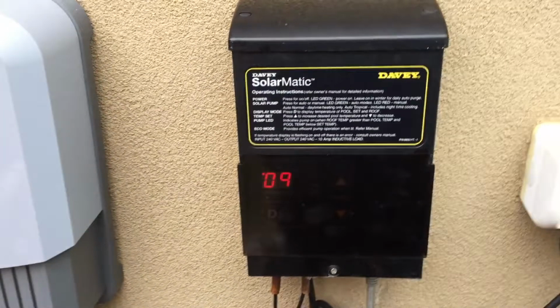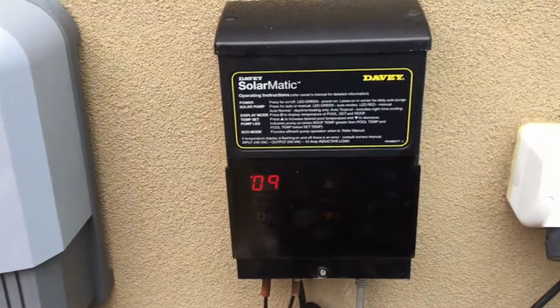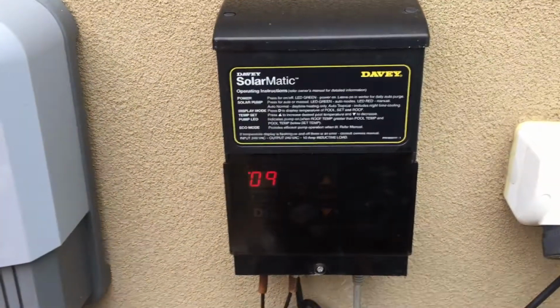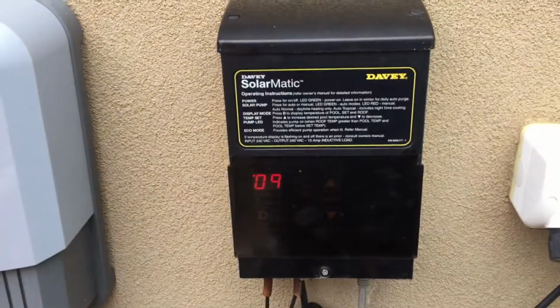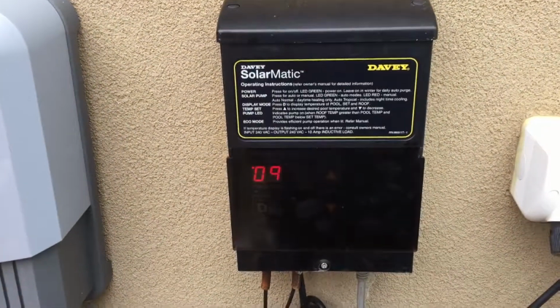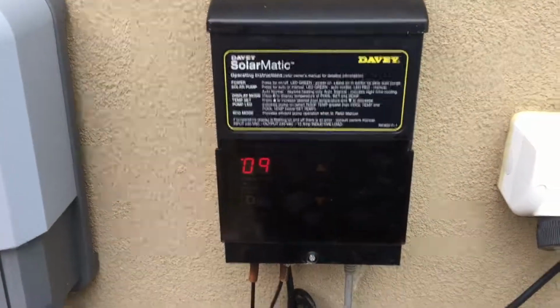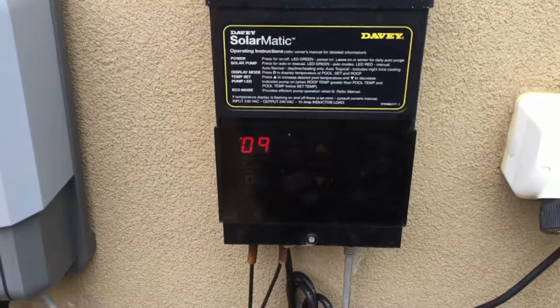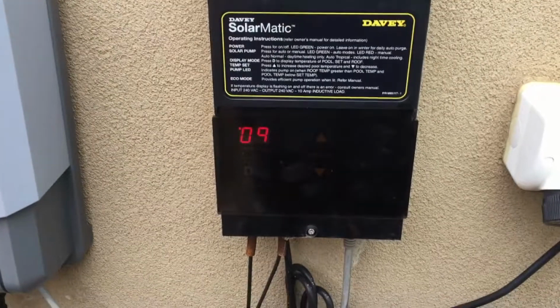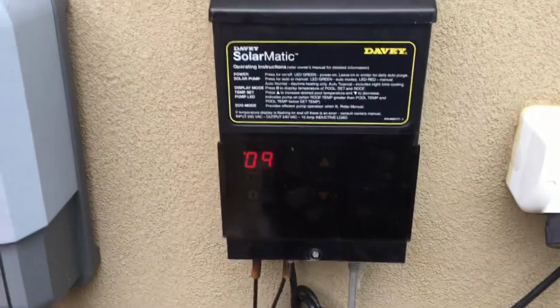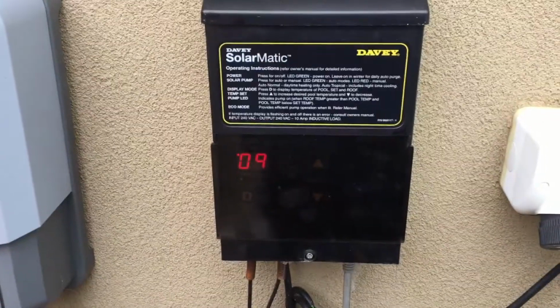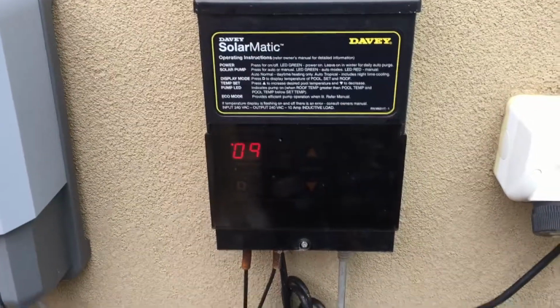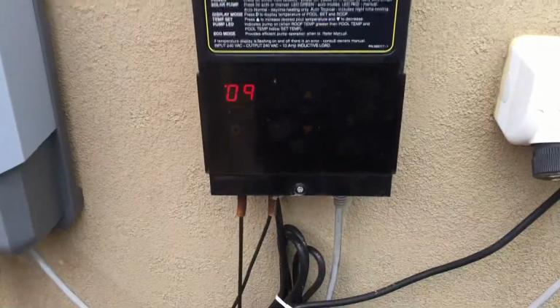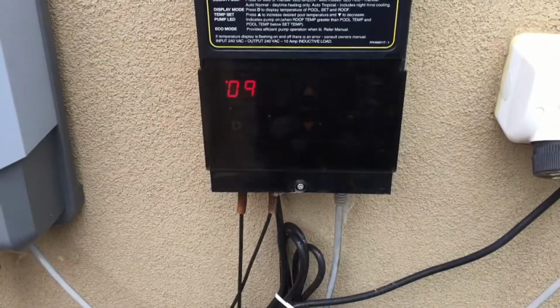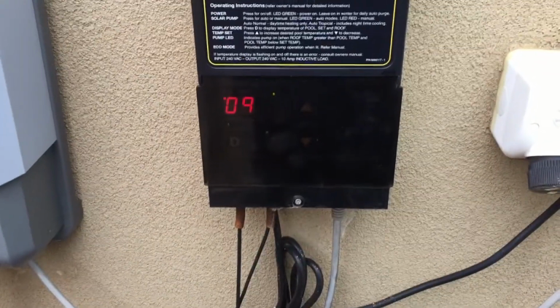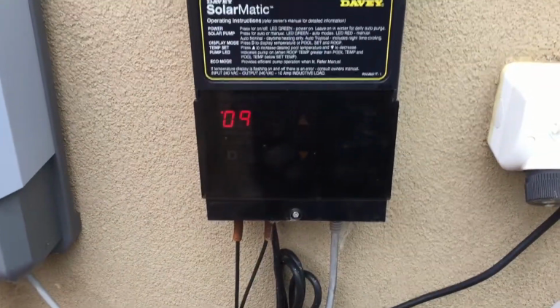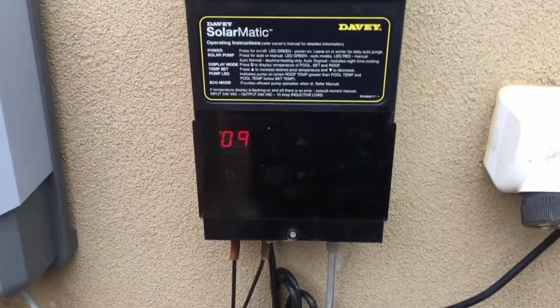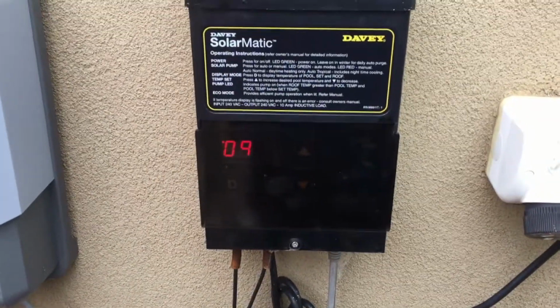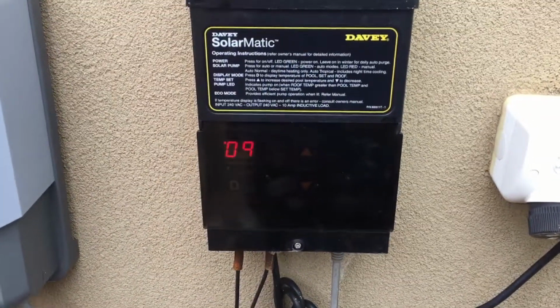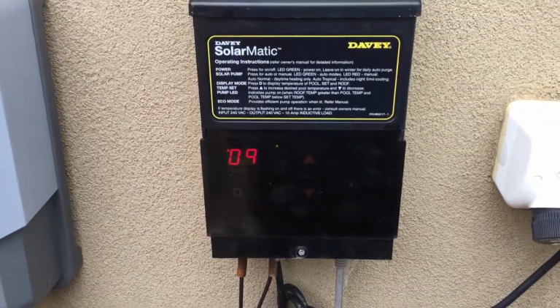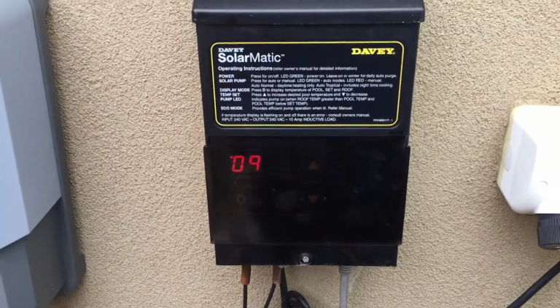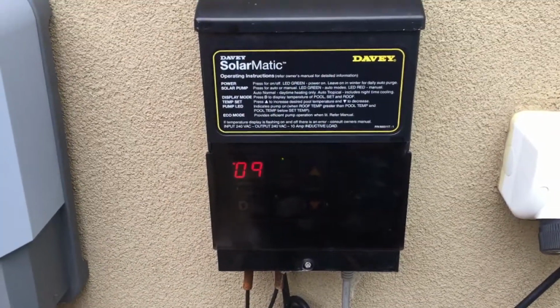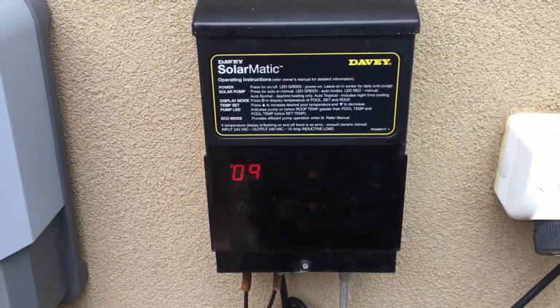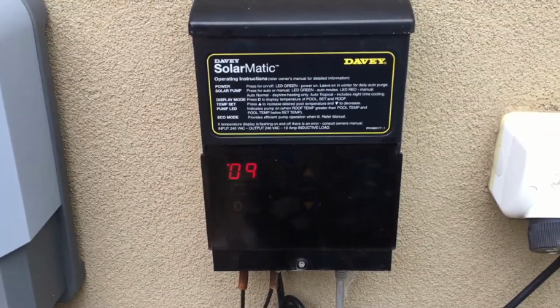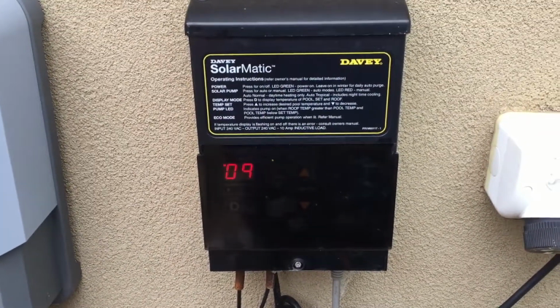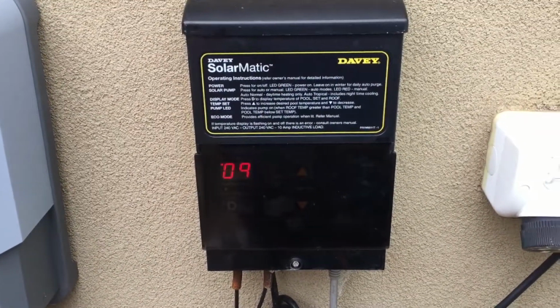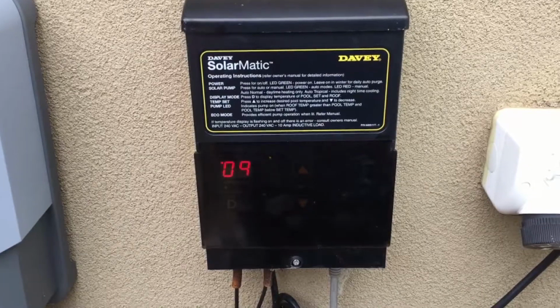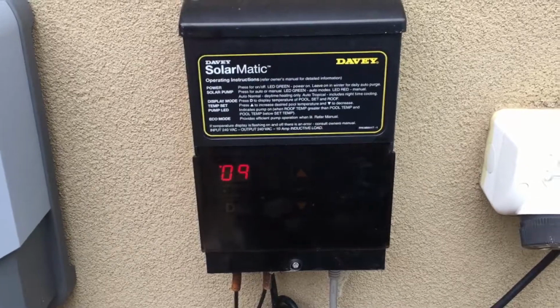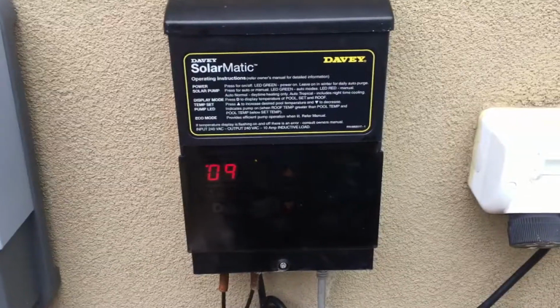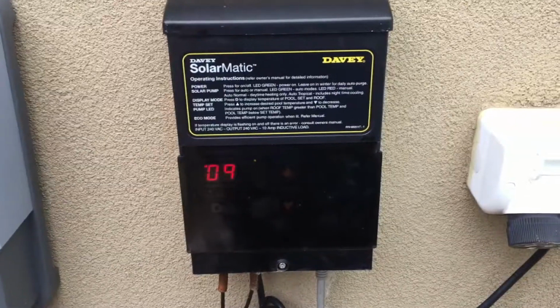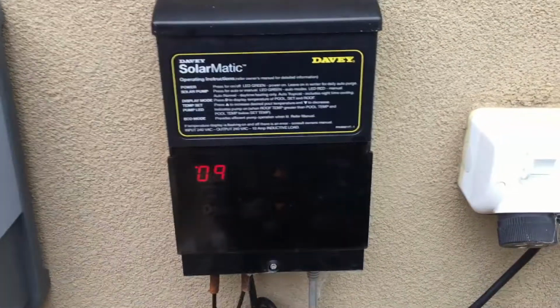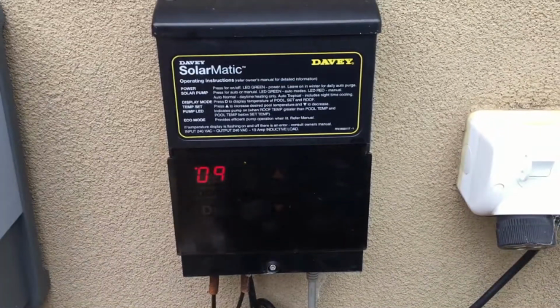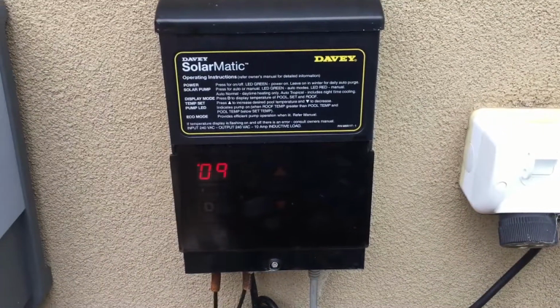So that's the operation of a solar controller — one temperature sensor up on the roof, one temperature sensor down in front of the pump, and it heats your pool whenever there's the potential to do that.